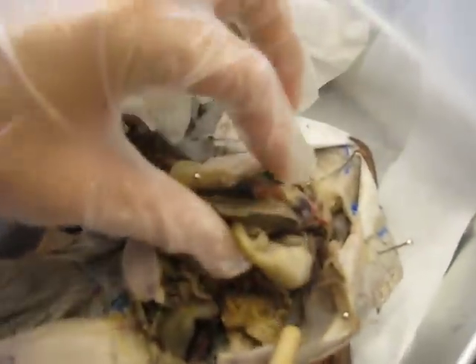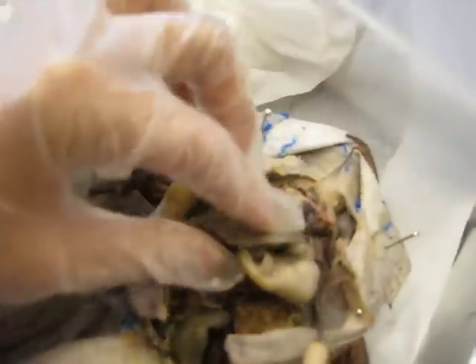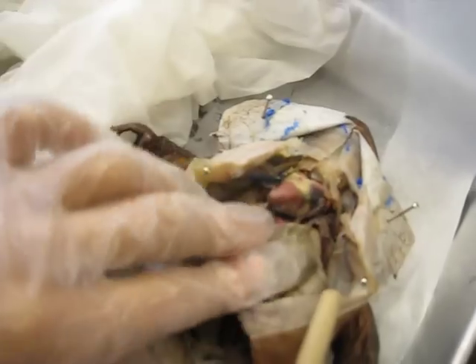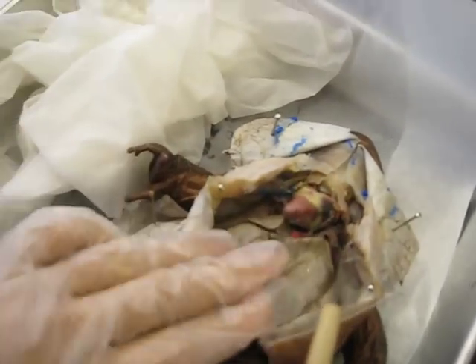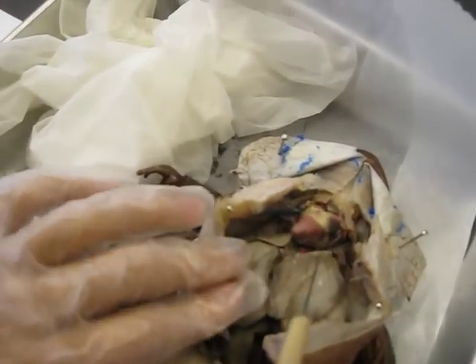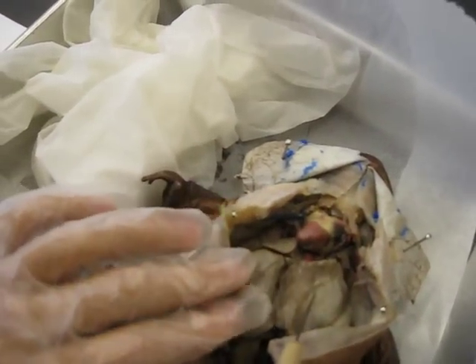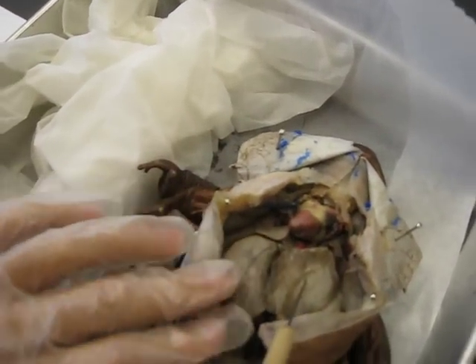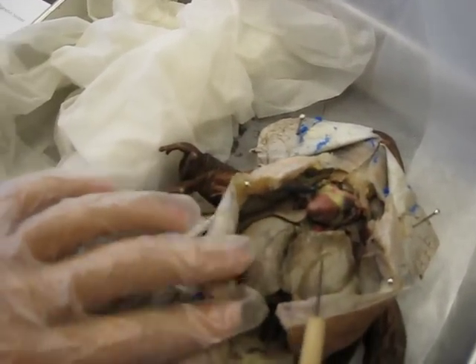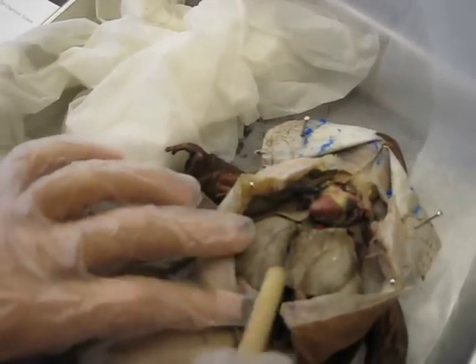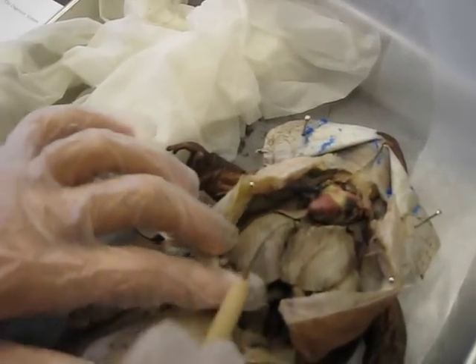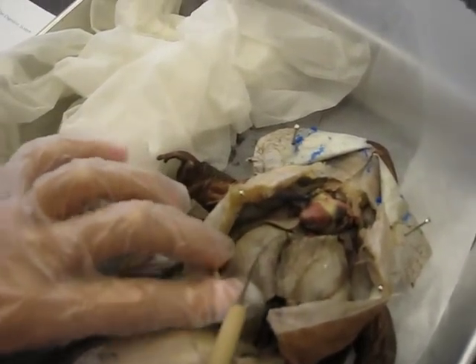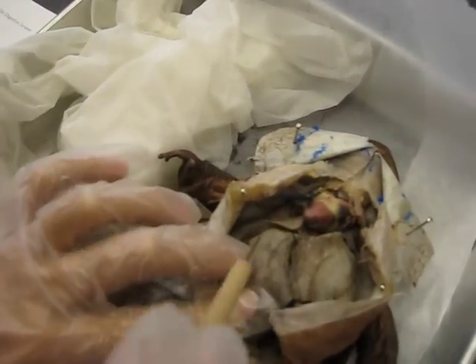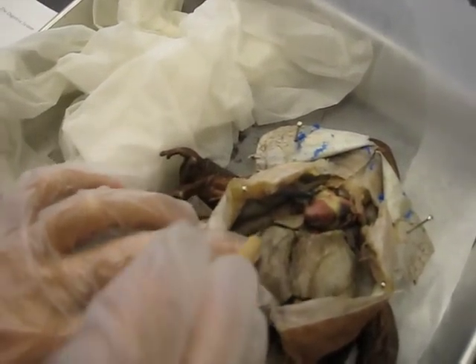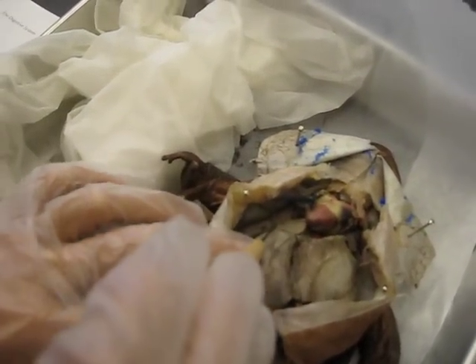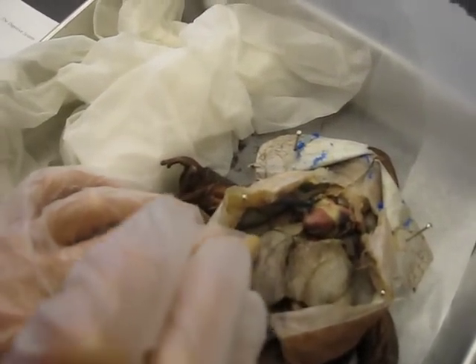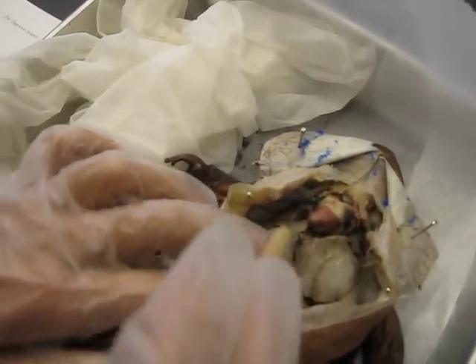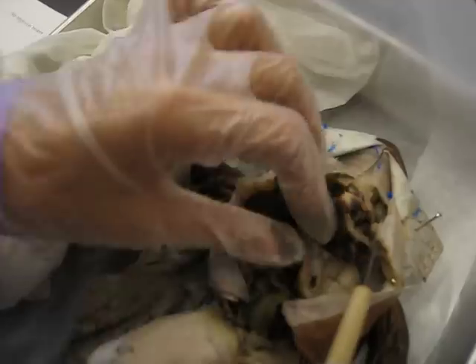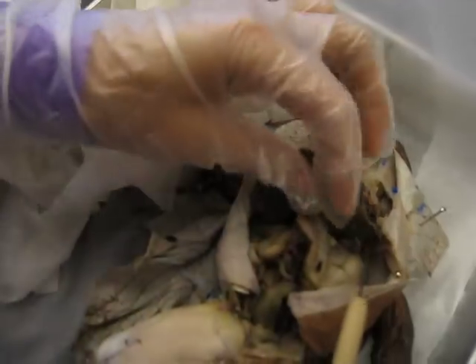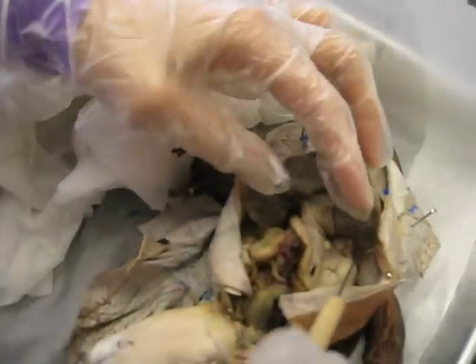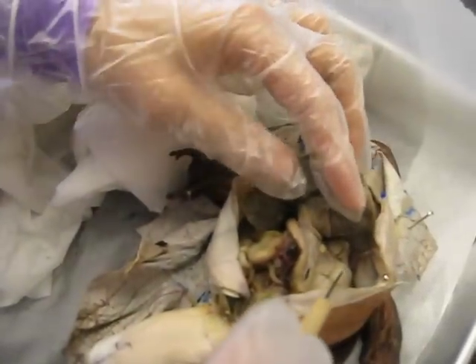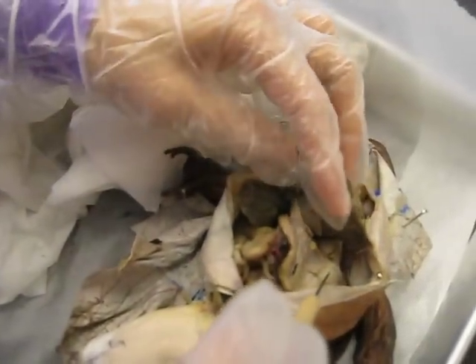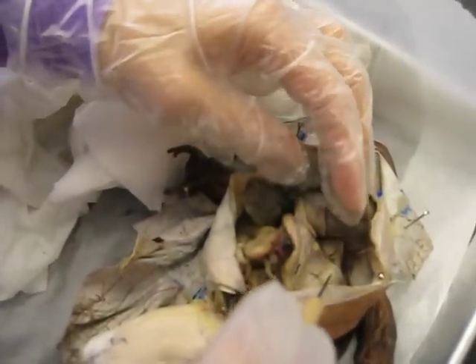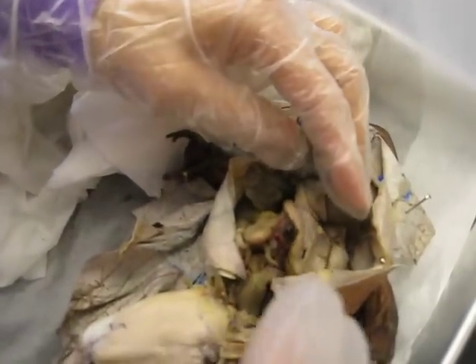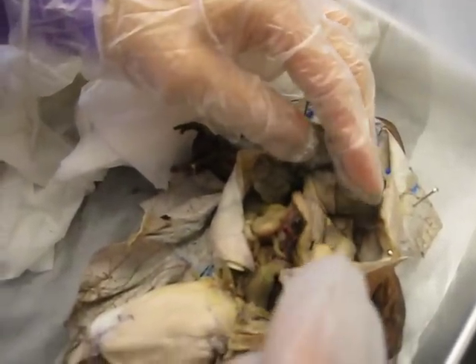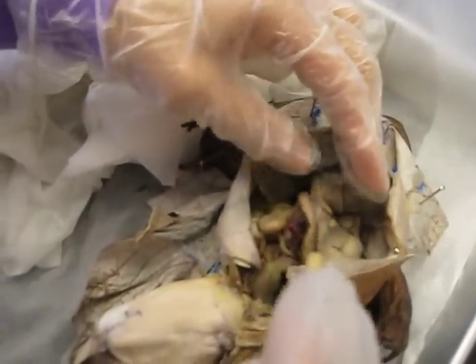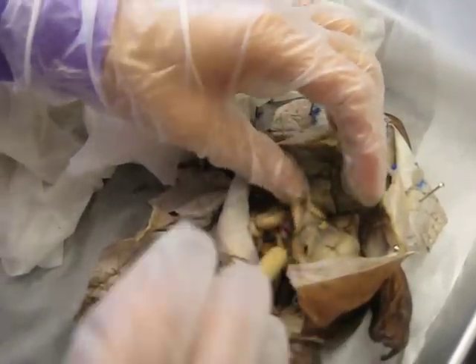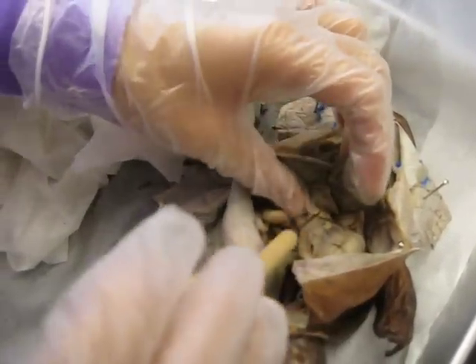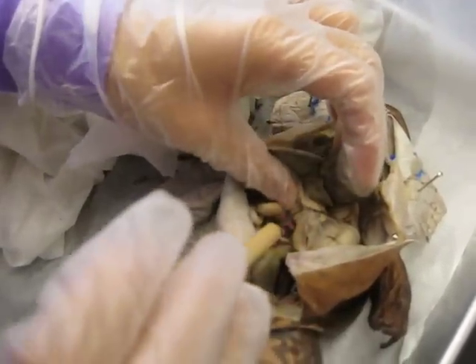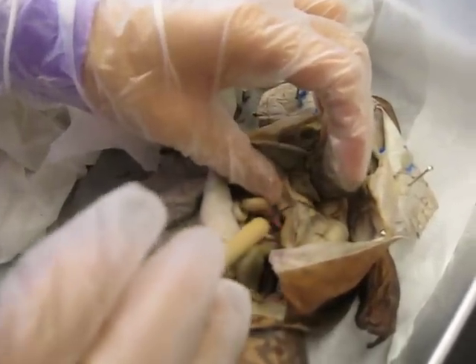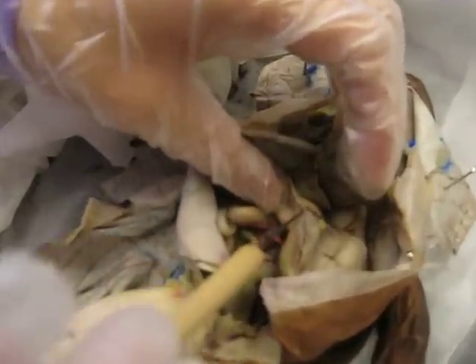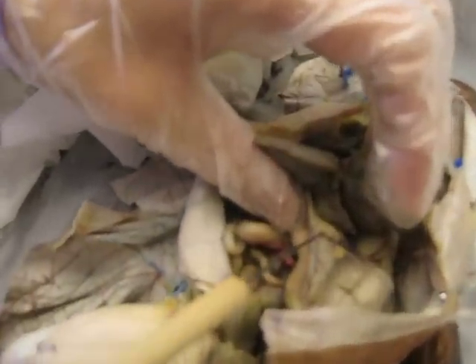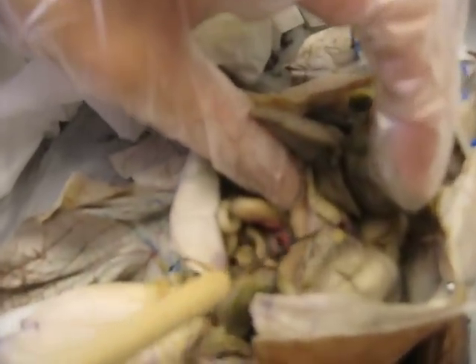This is the left liver lobe, the middle liver lobe, and the right liver lobe. The stomach and the pancreas are here.